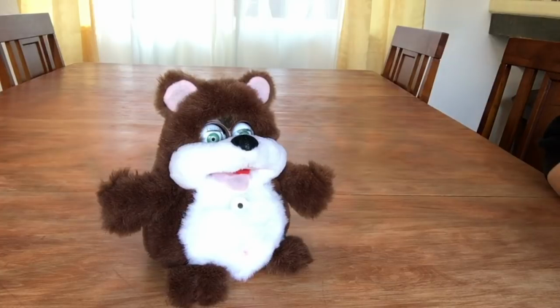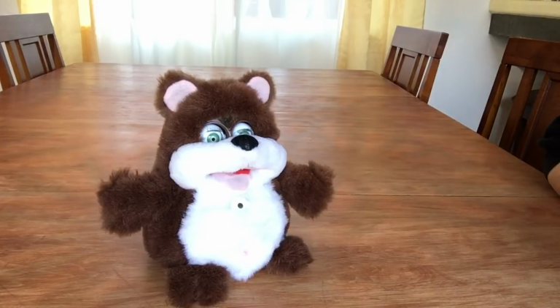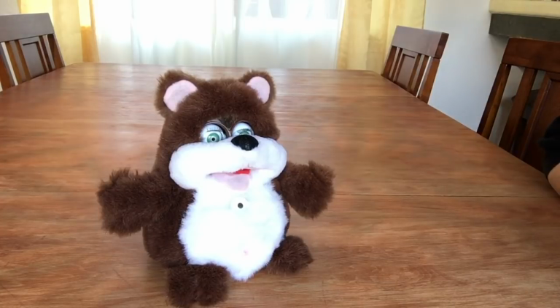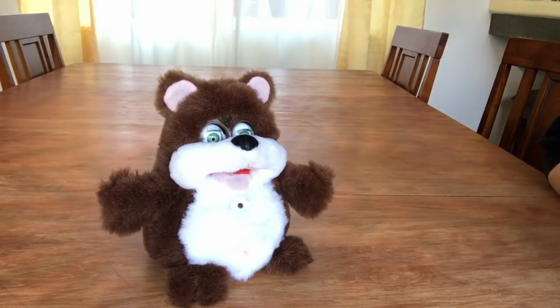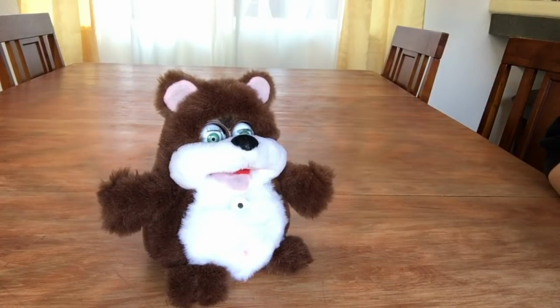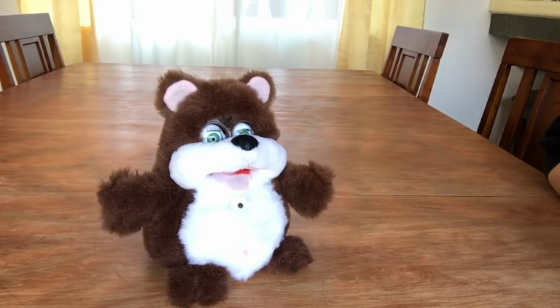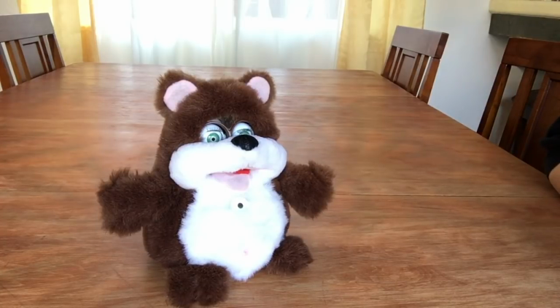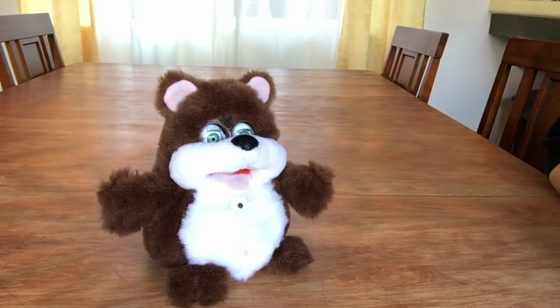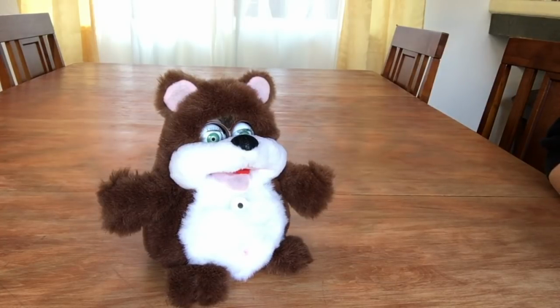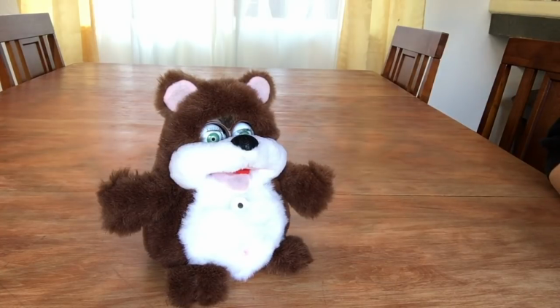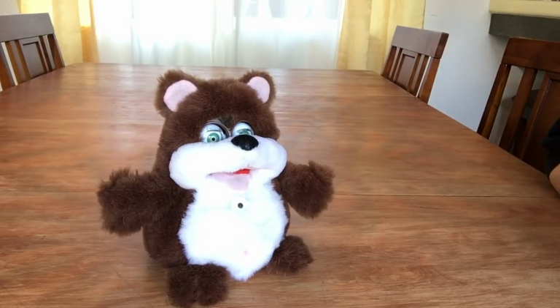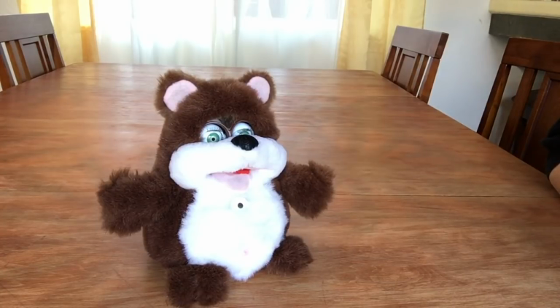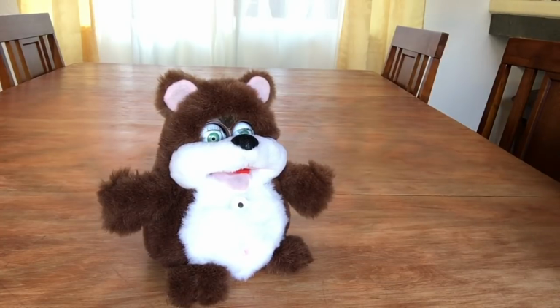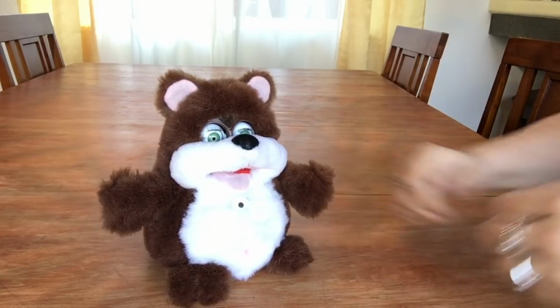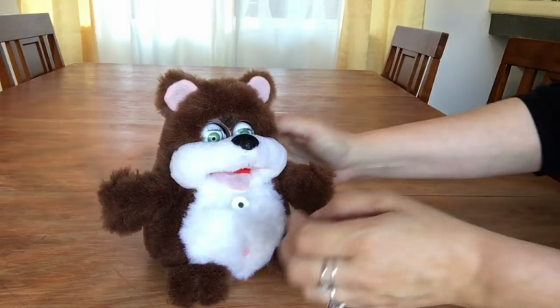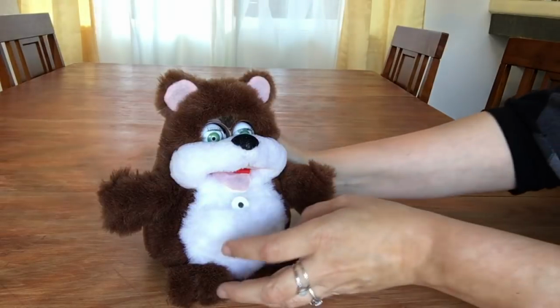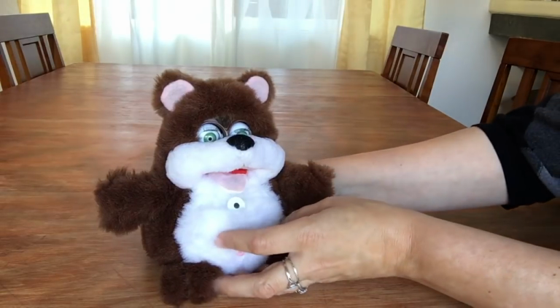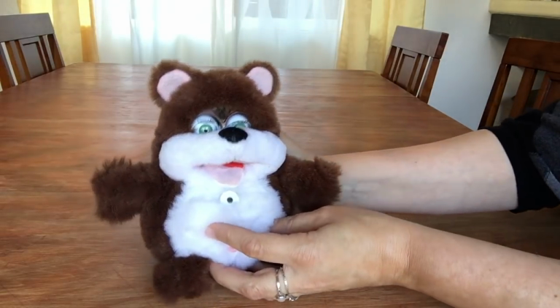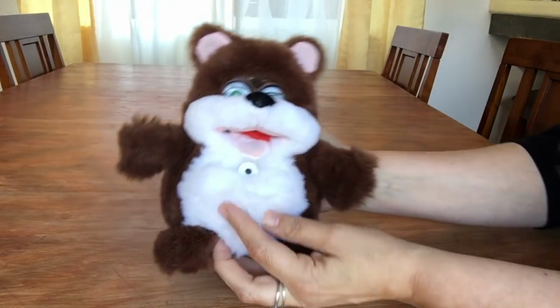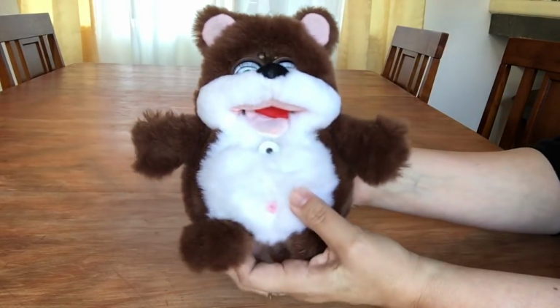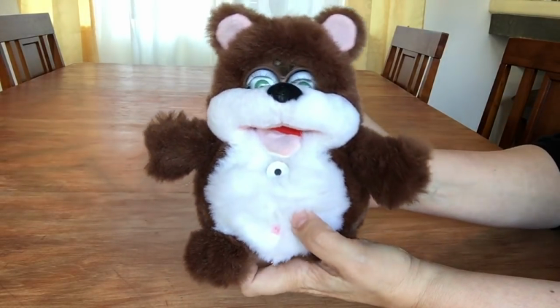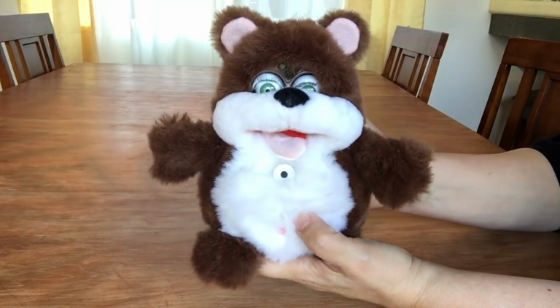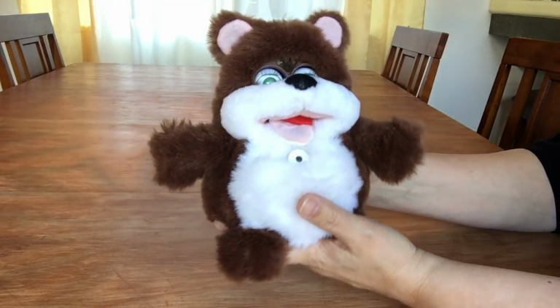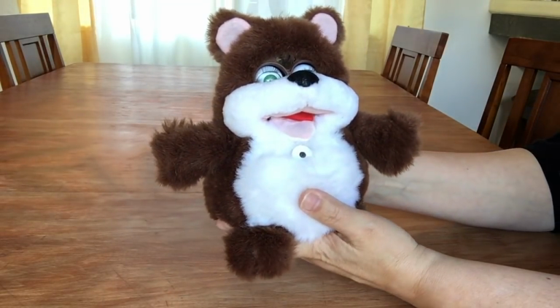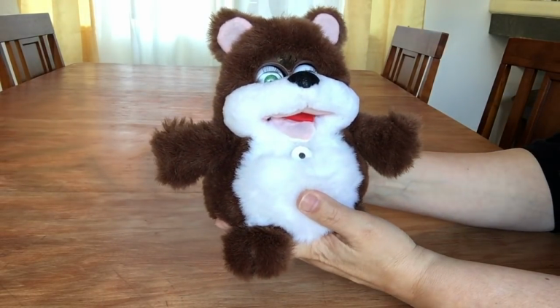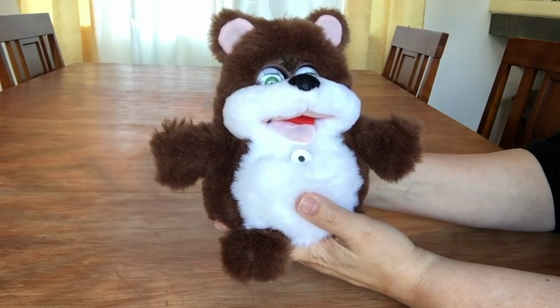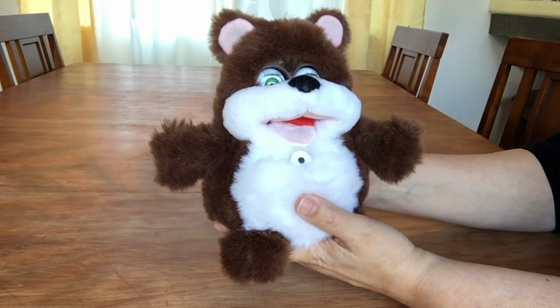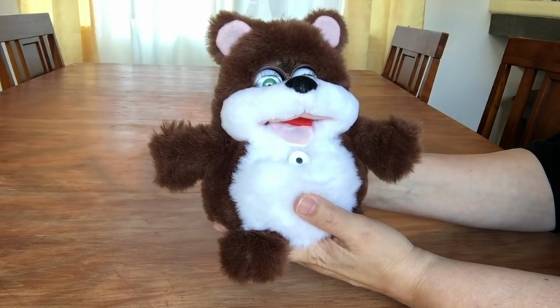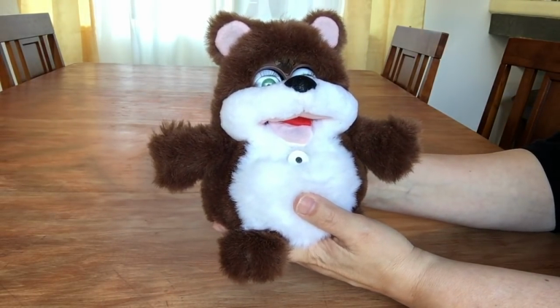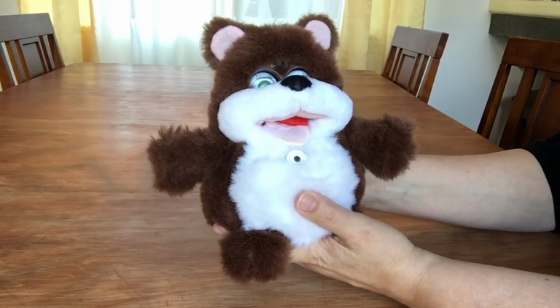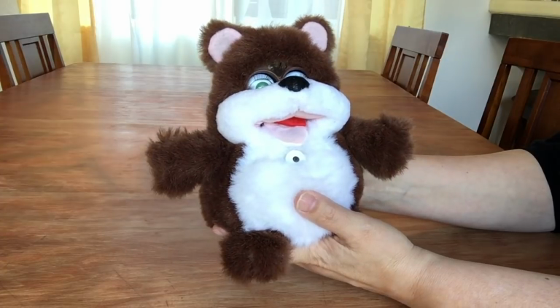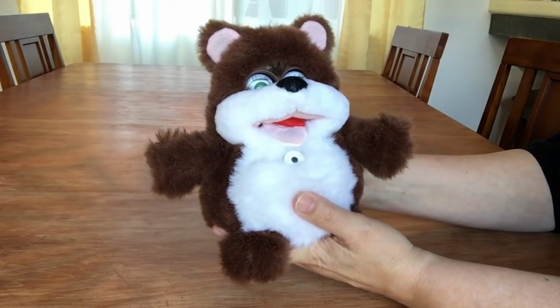Welcome back to the With or Without Fur Channel. The day is finally here — it's finally come. We are going to see what Kobe the interactive bear looks like without his fur.